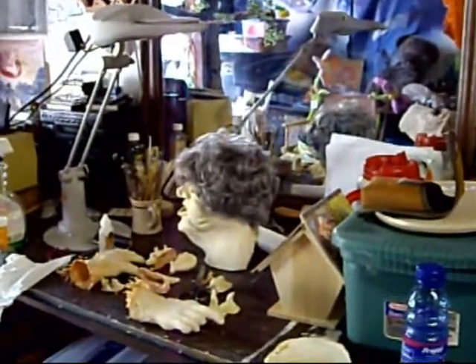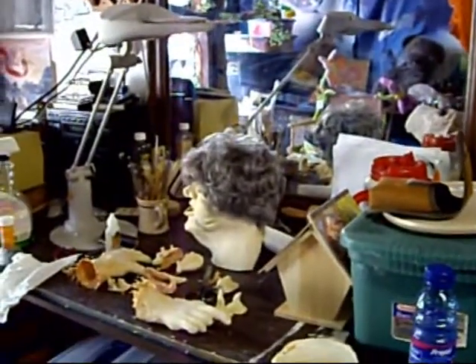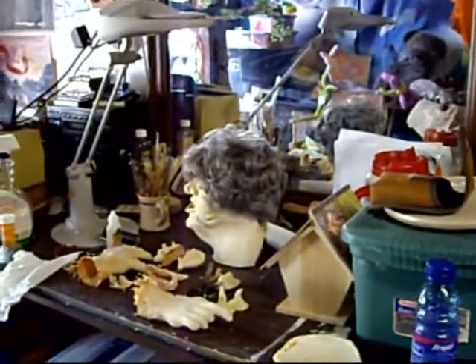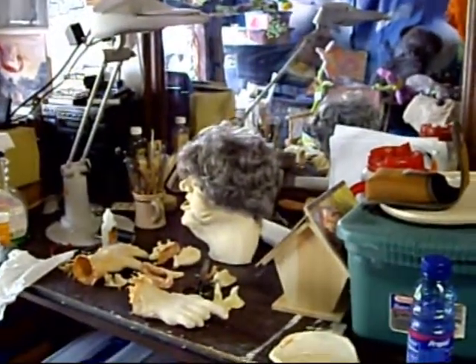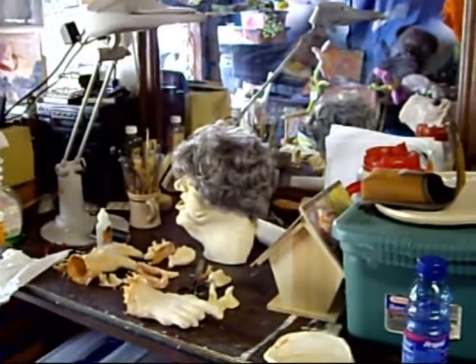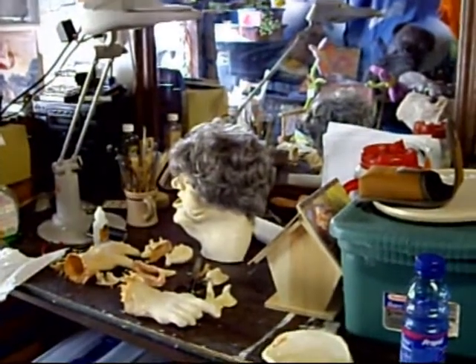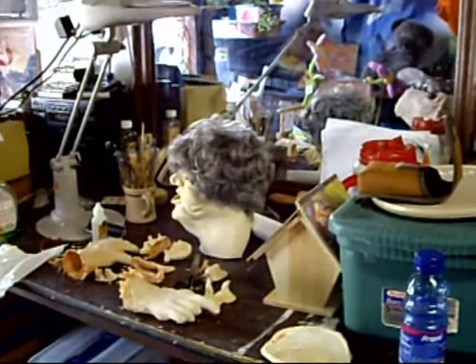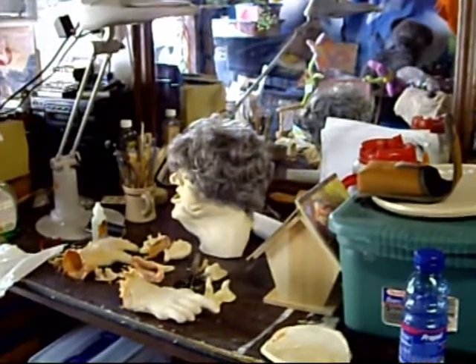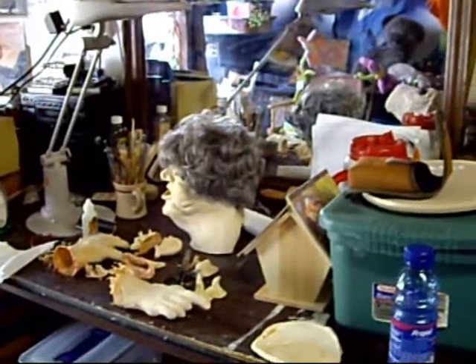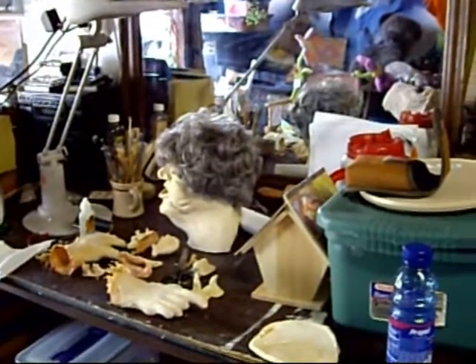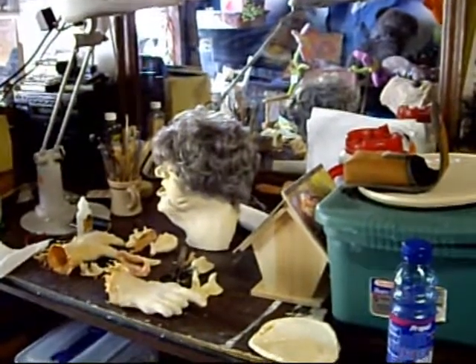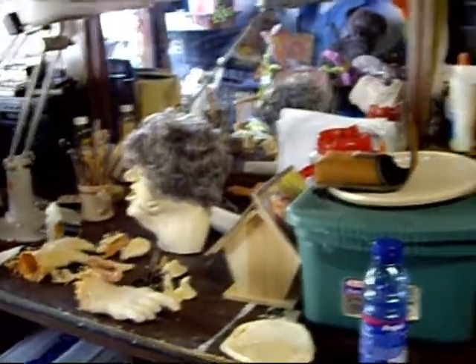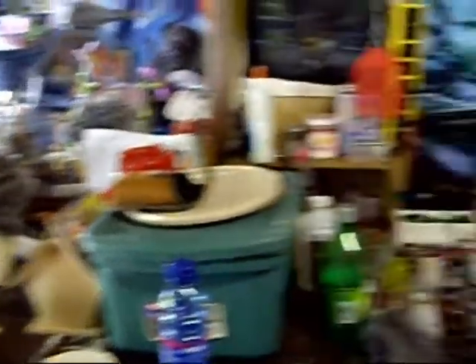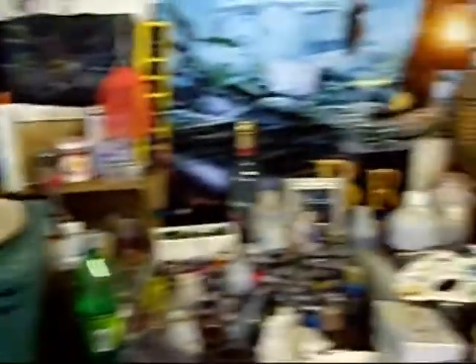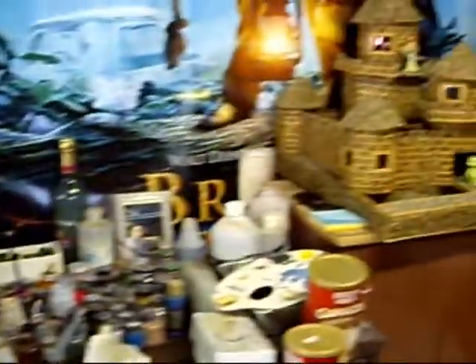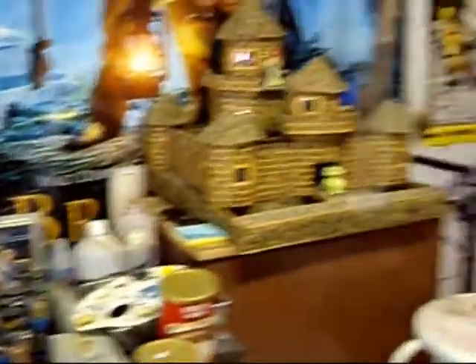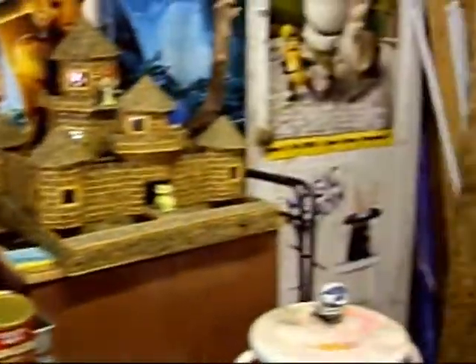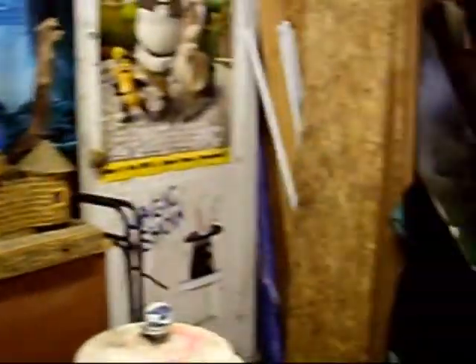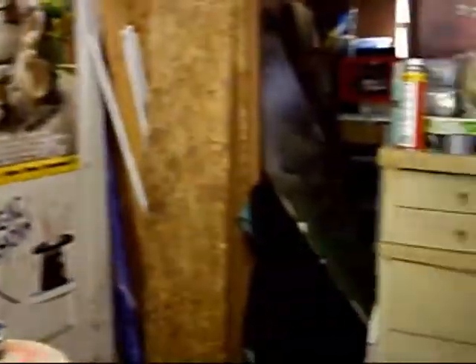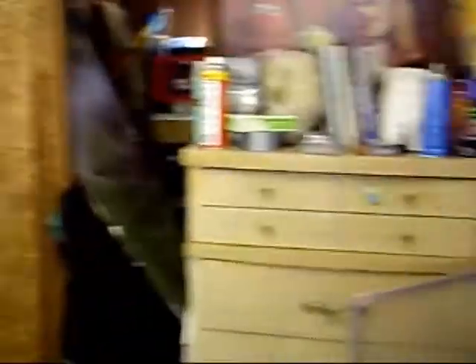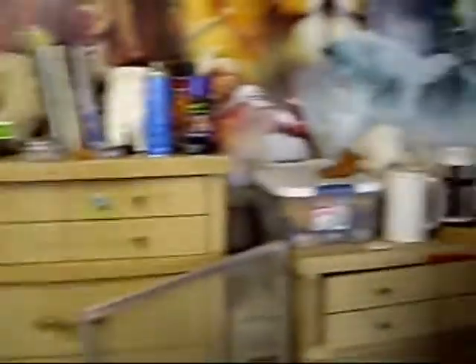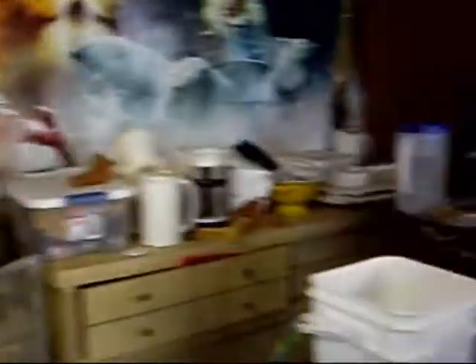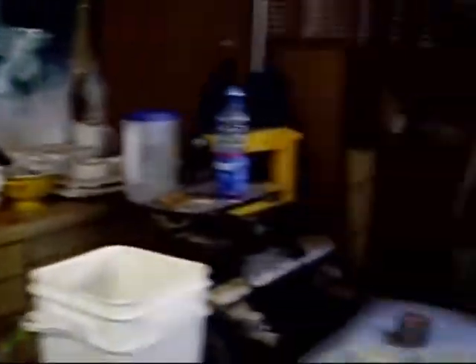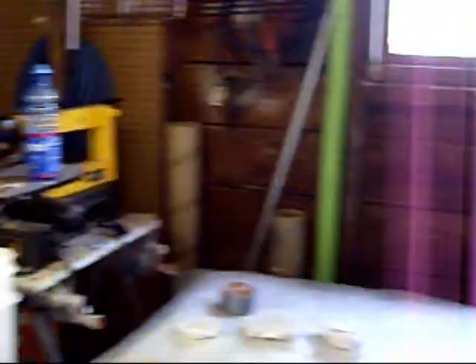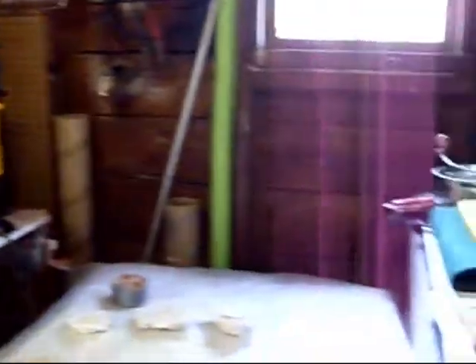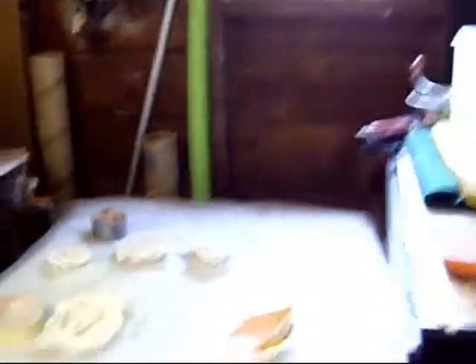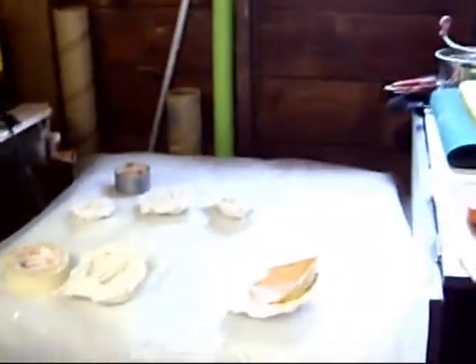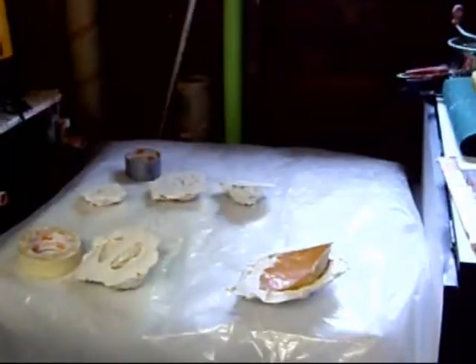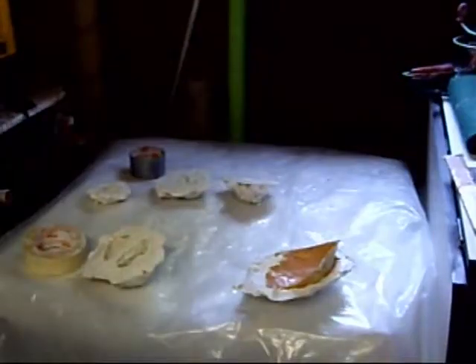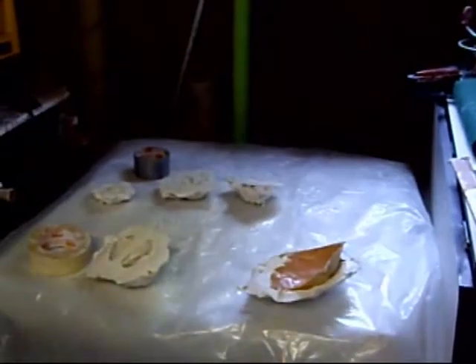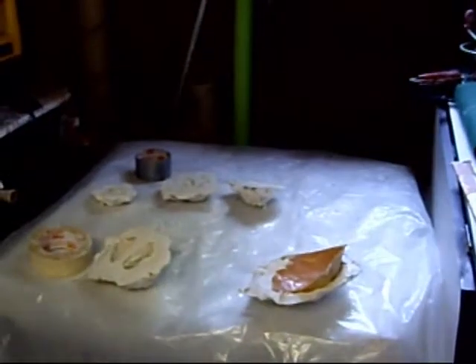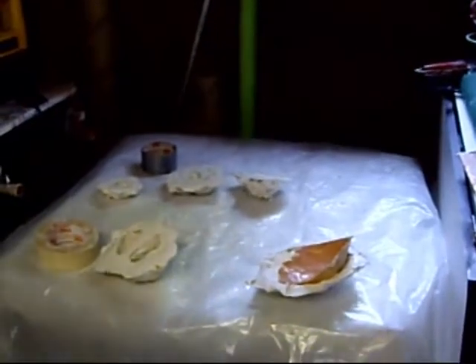Here's where we make our sculptures out of clay. So after the clay, we come over here, walk across the room, and we pour the plaster right there.